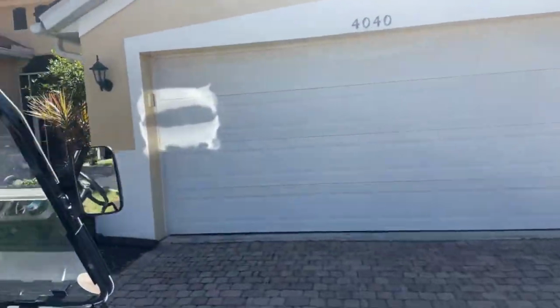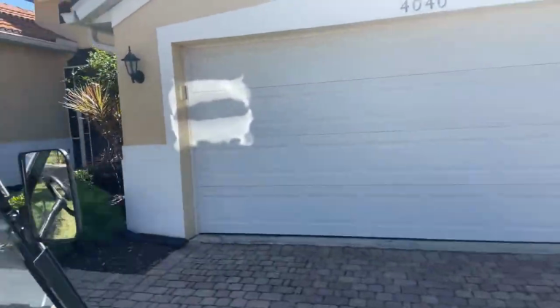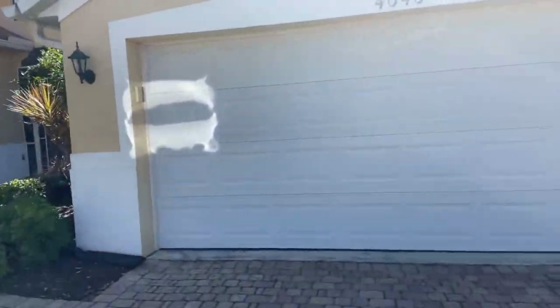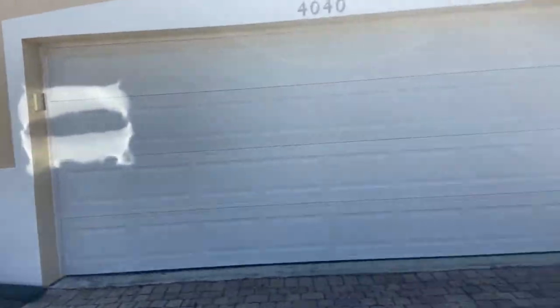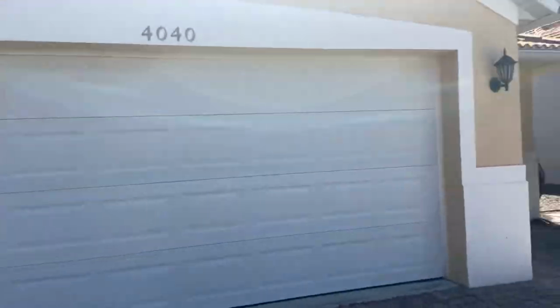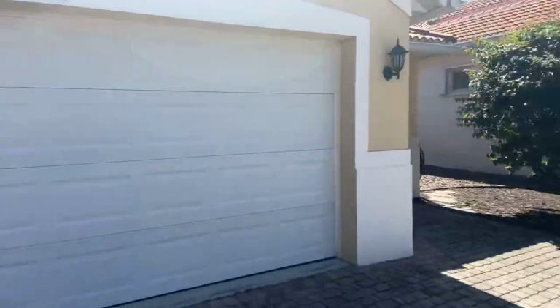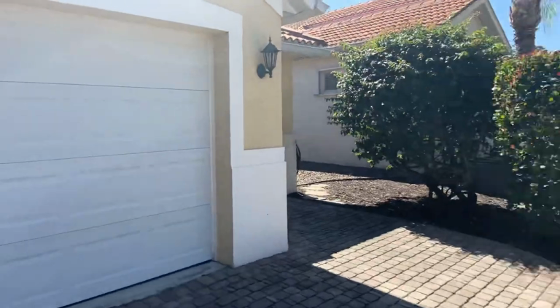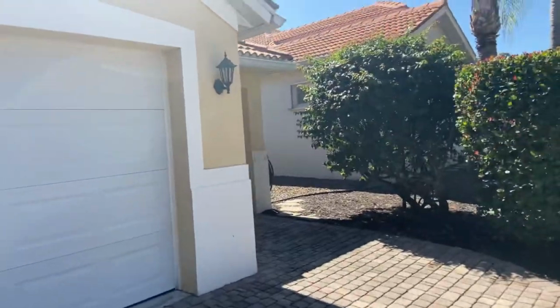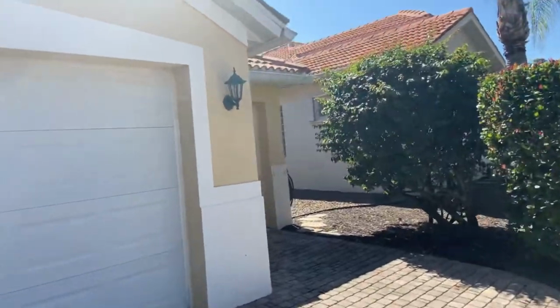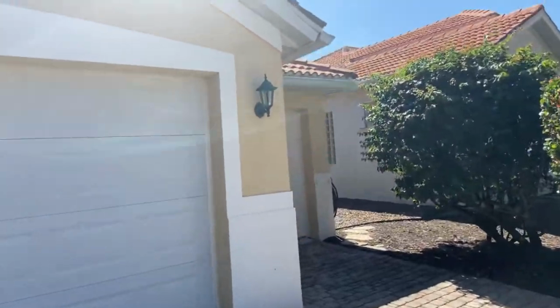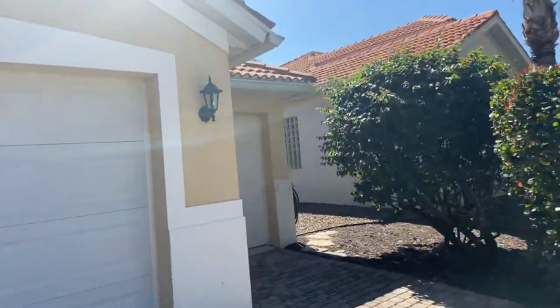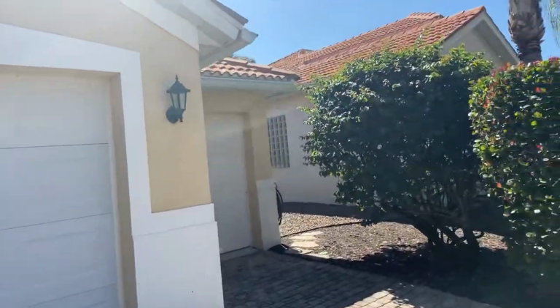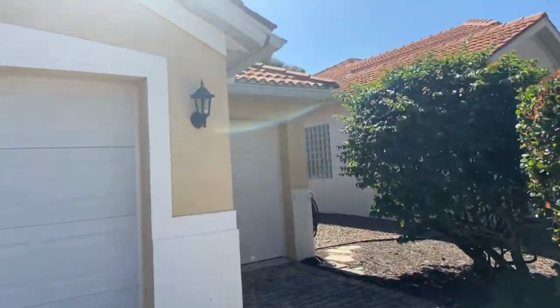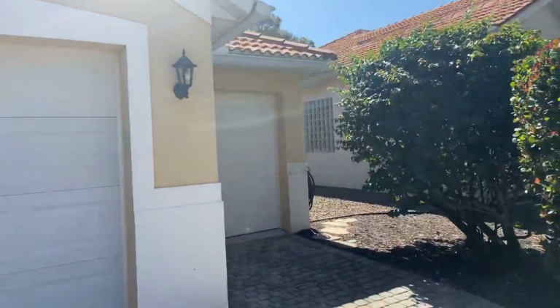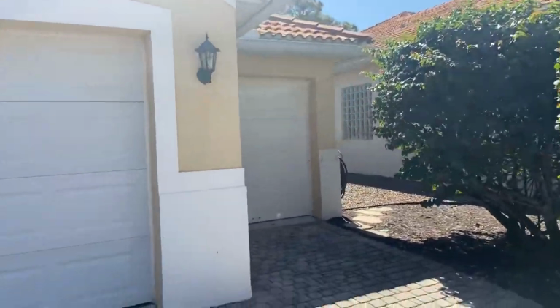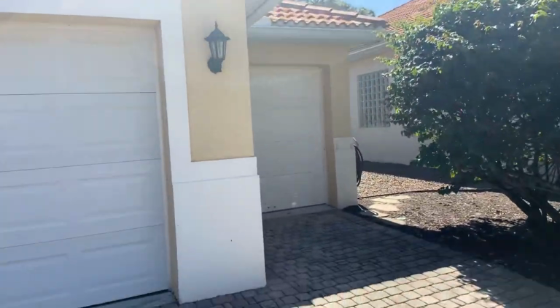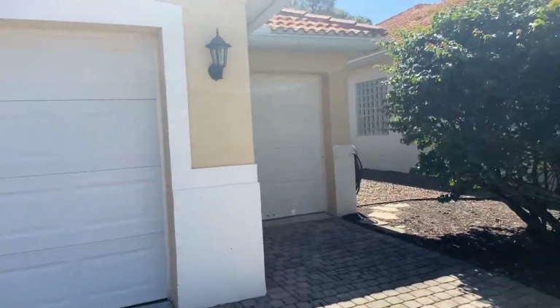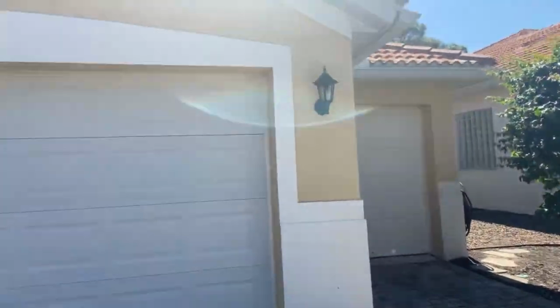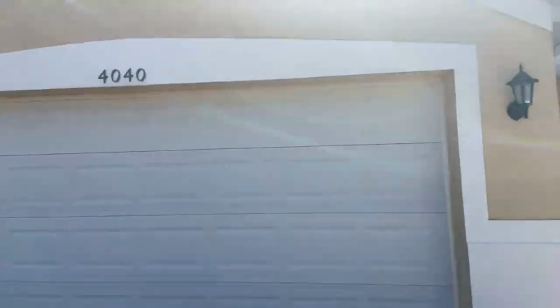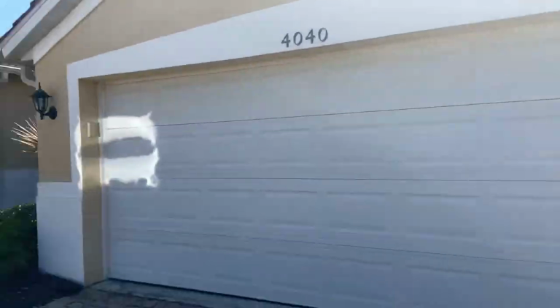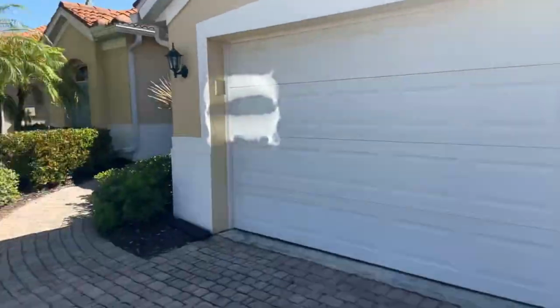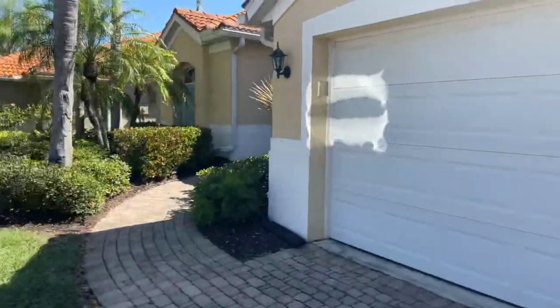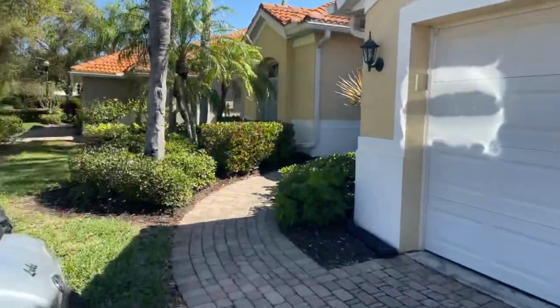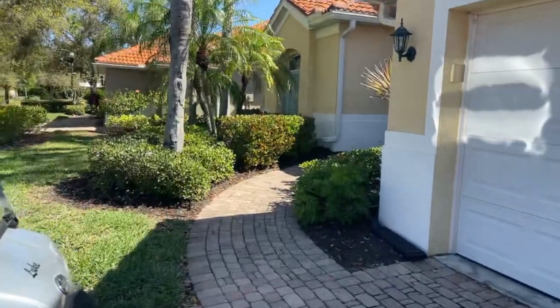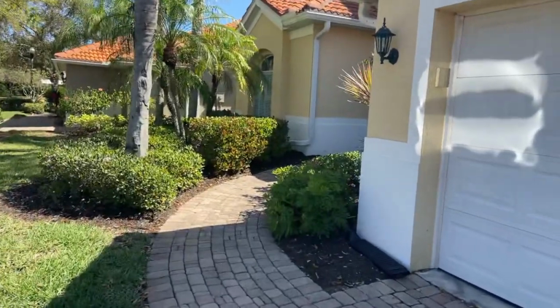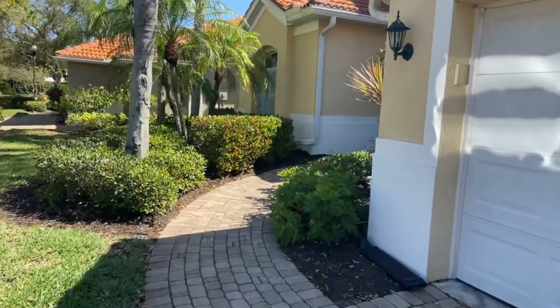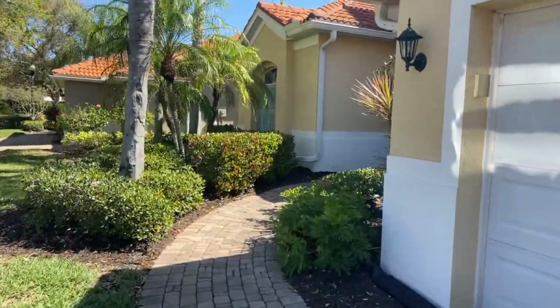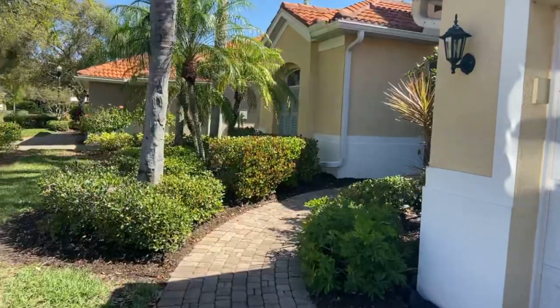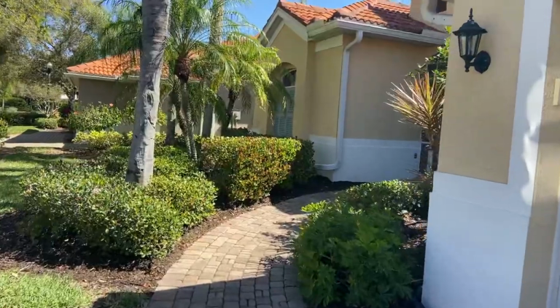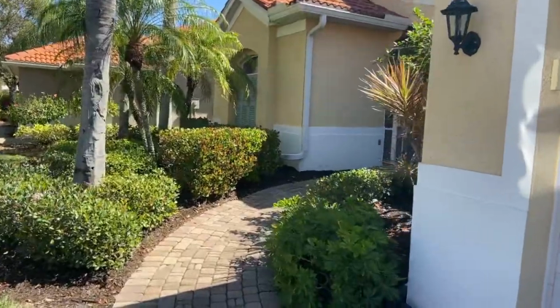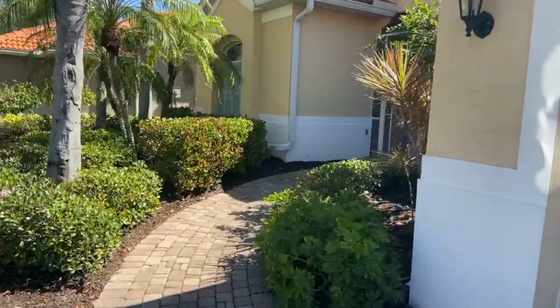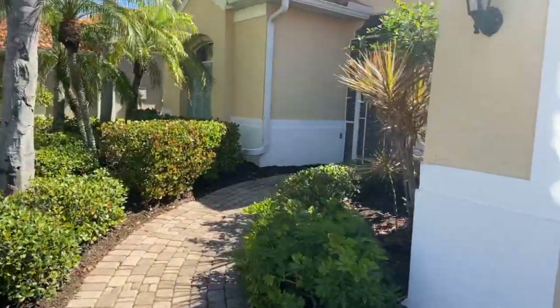There's the golf cart garage here. Nice landscaping.